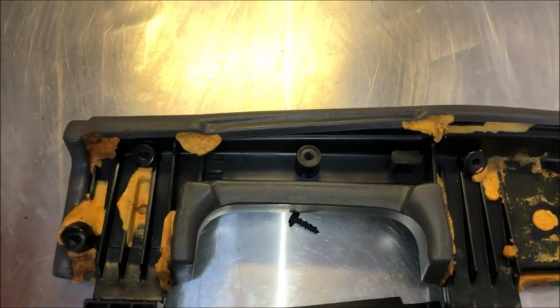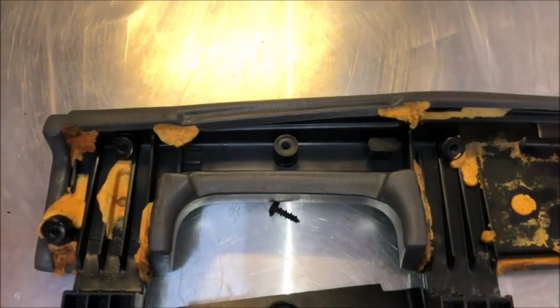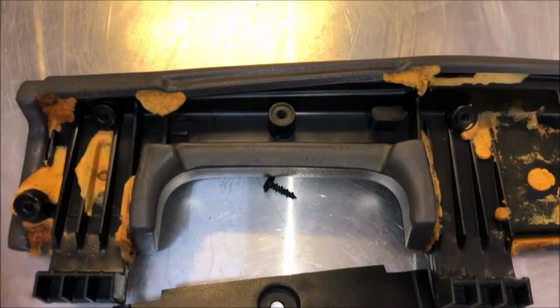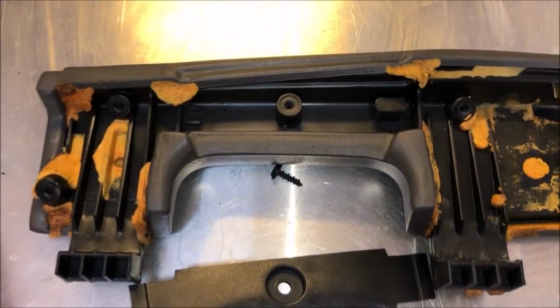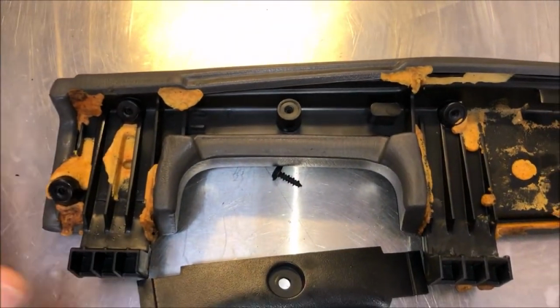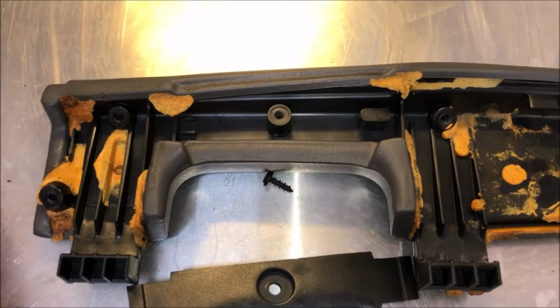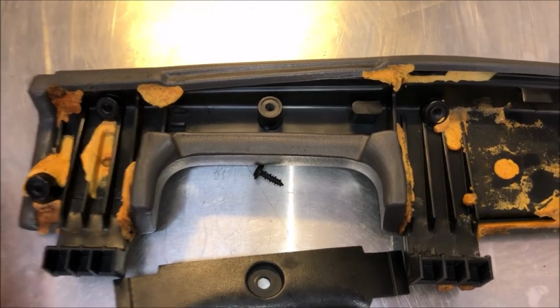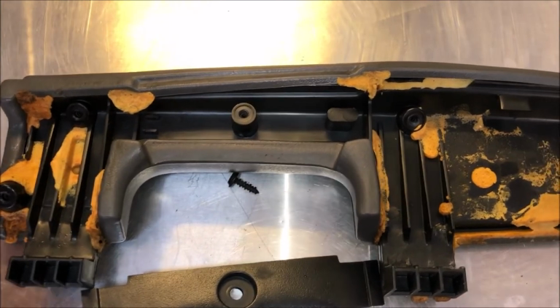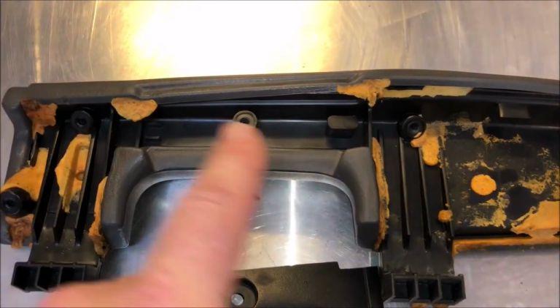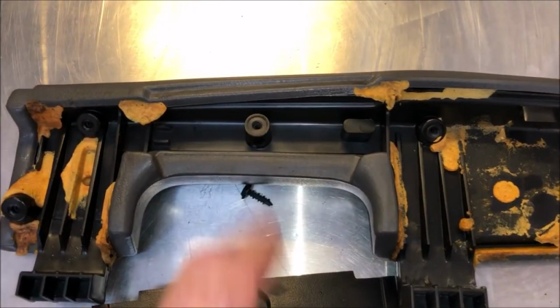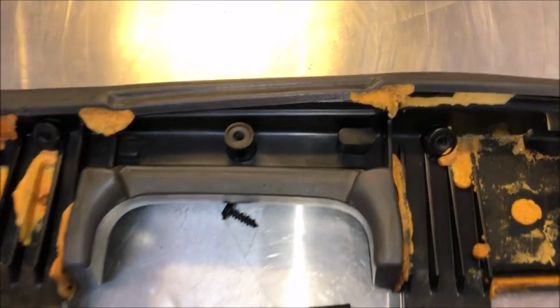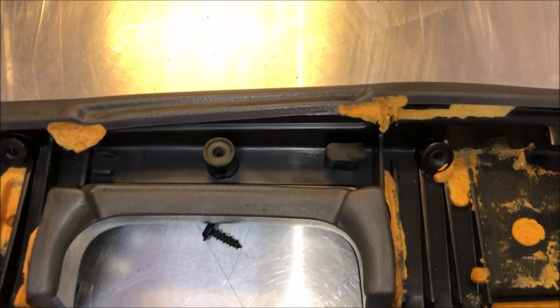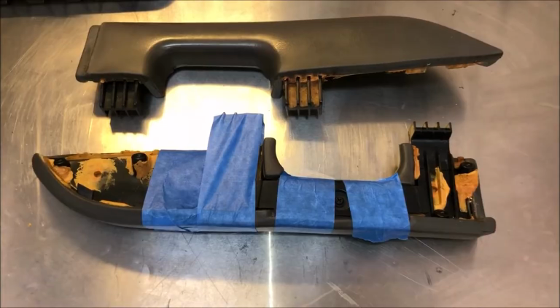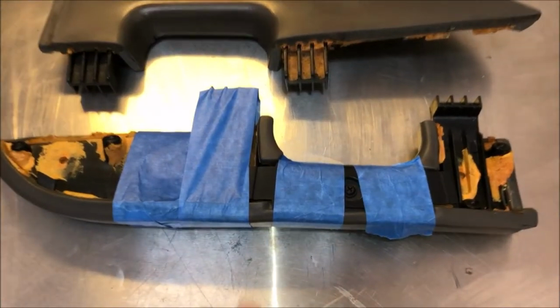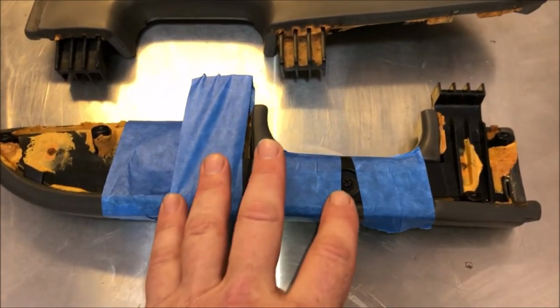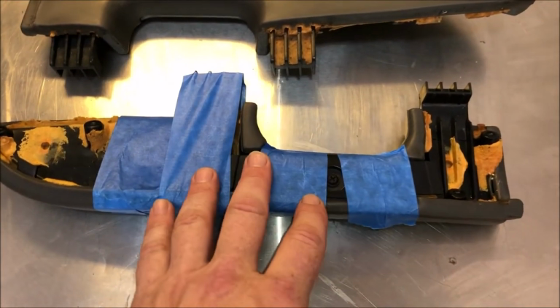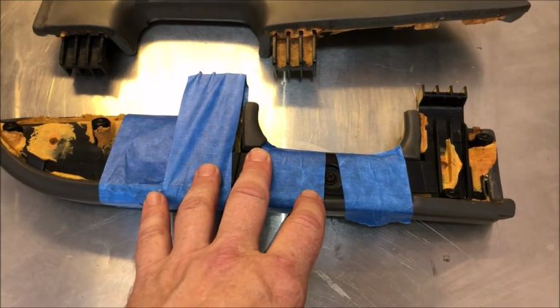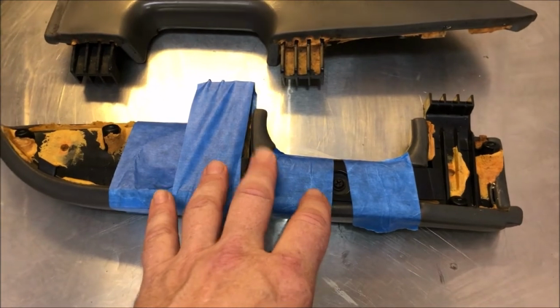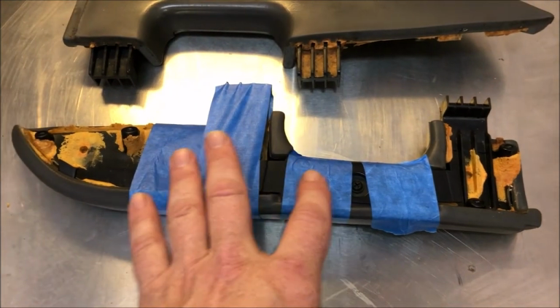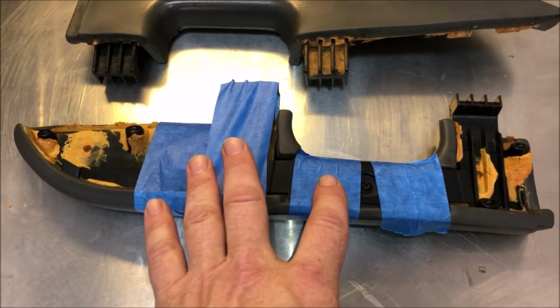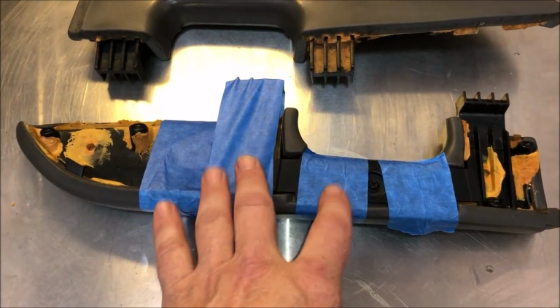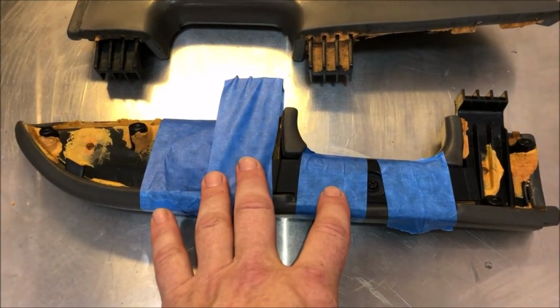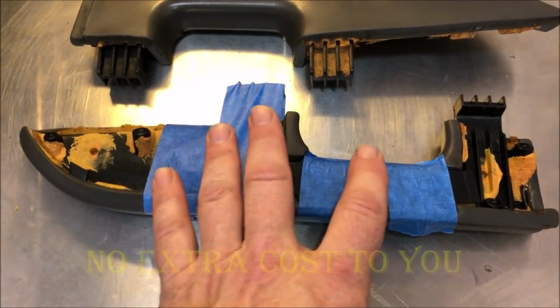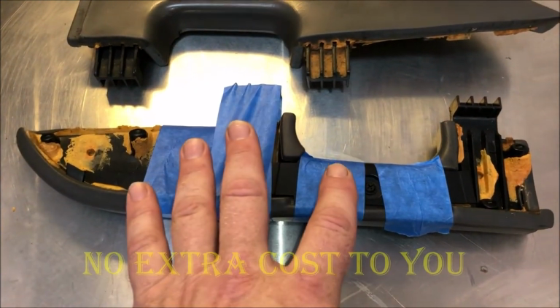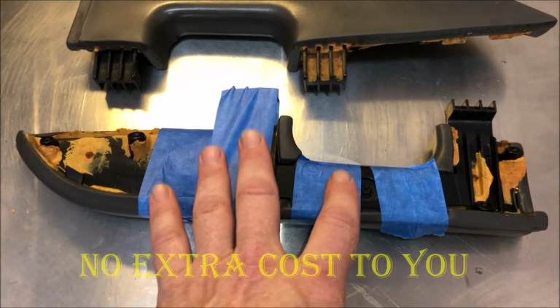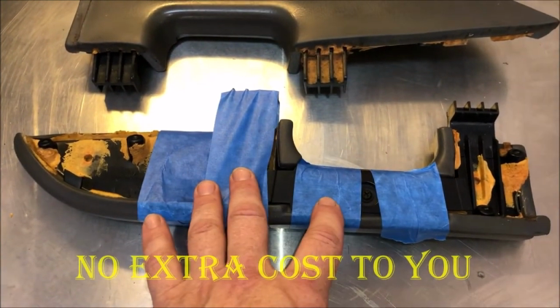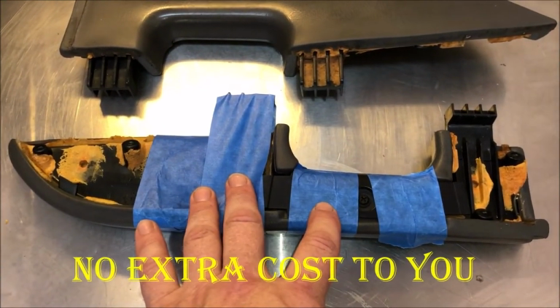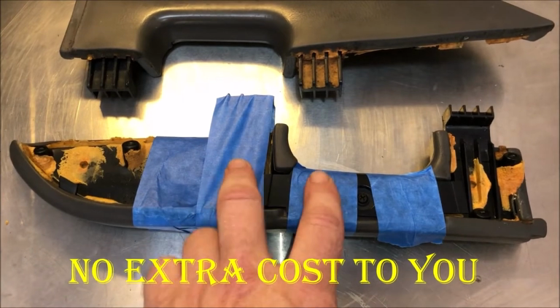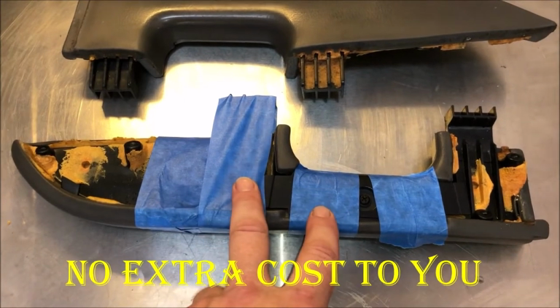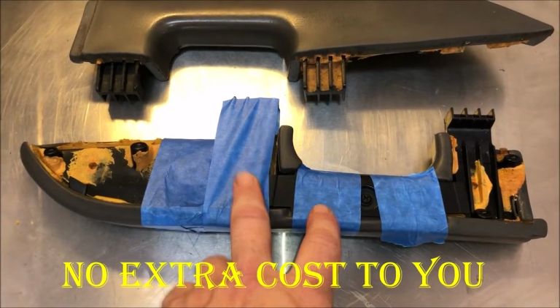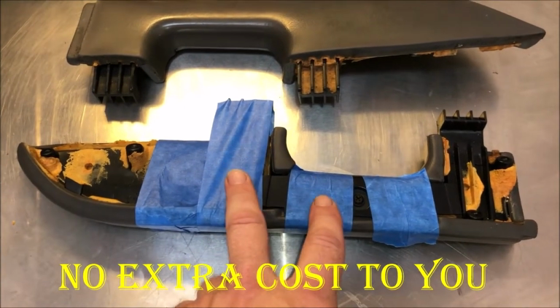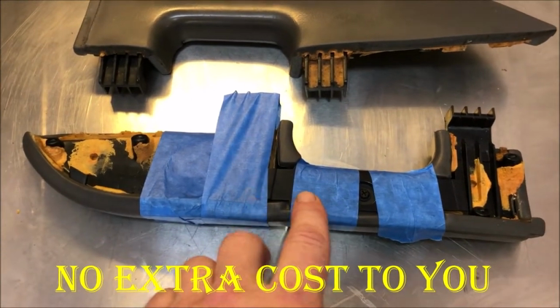Shoe Goo is a fantastic product. I'm not only using it on shoes — I've used it on other things, and in this case I think it's gonna work. Alright, the Shoe Goo is in place and I'll link the Shoe Goo below. It's part of my Amazon store and it's very helpful if you go ahead and buy it there — I get a small cut that helps support my channel.